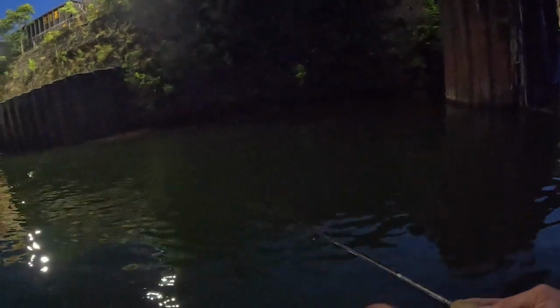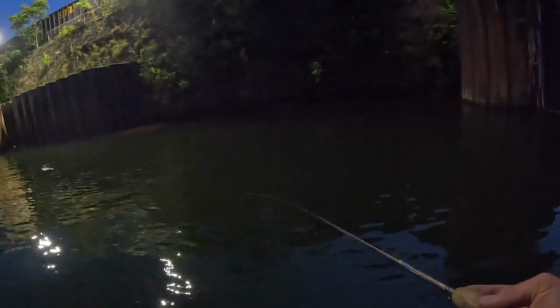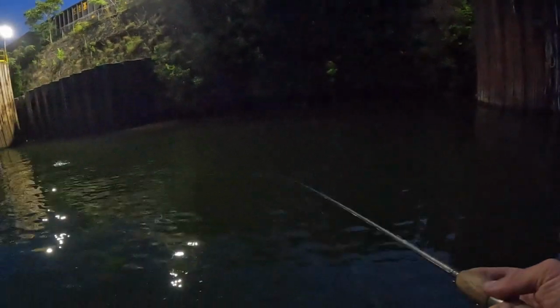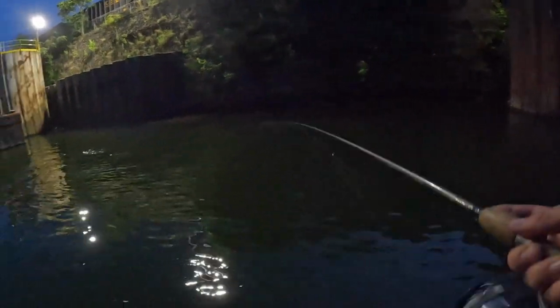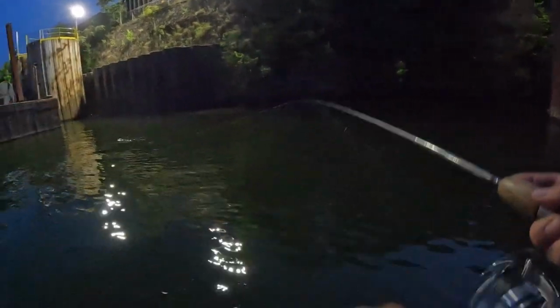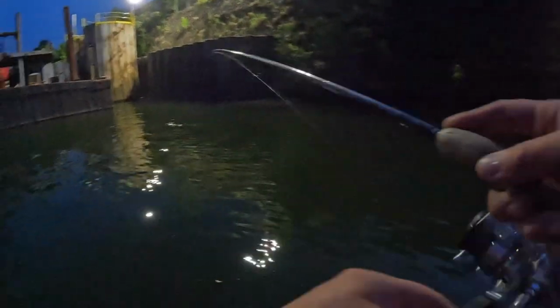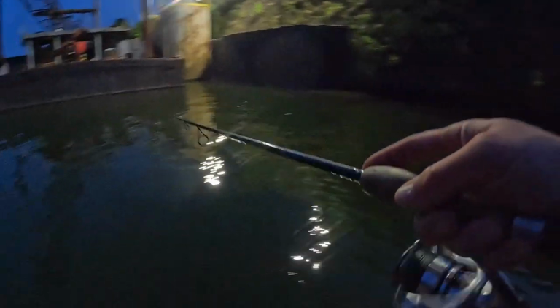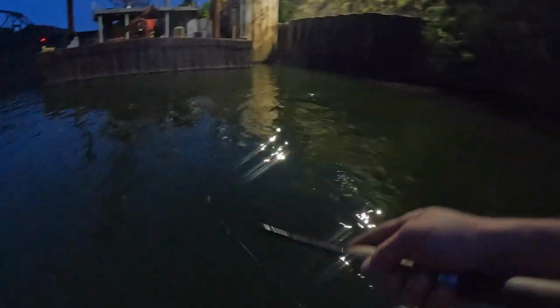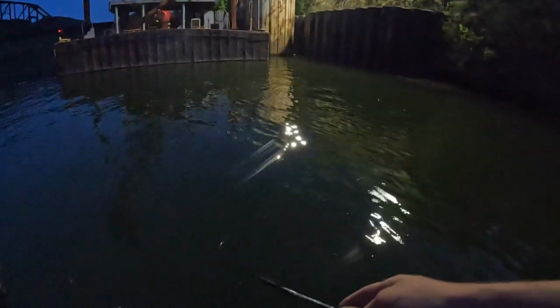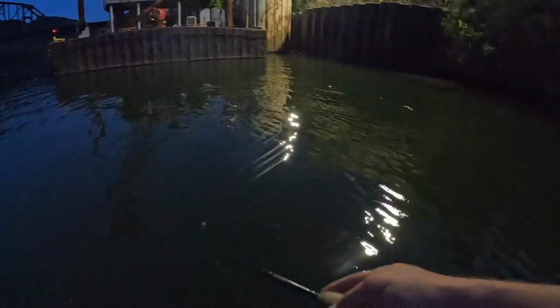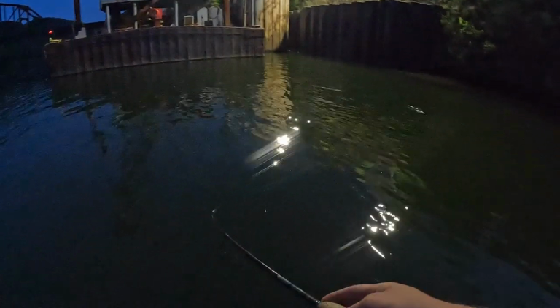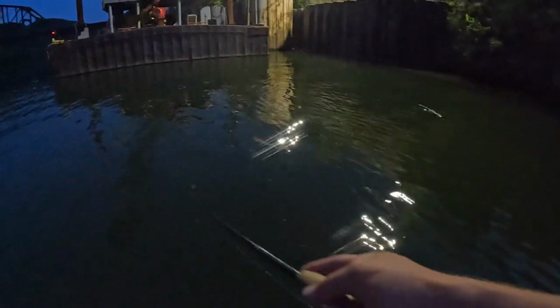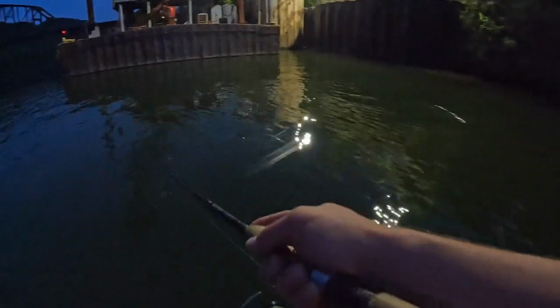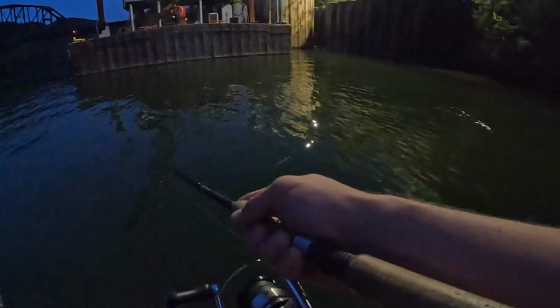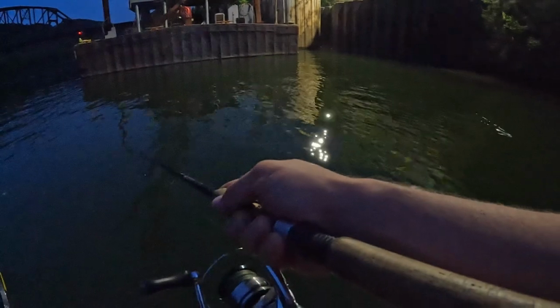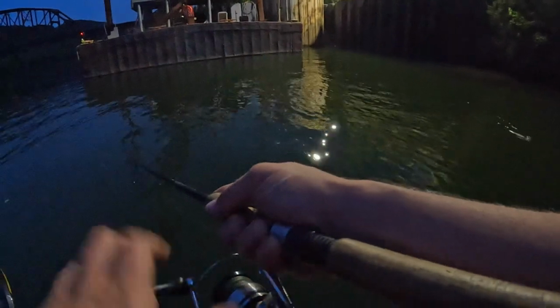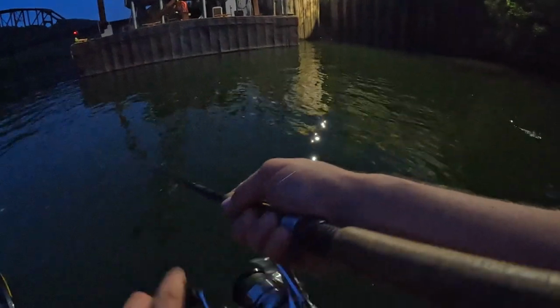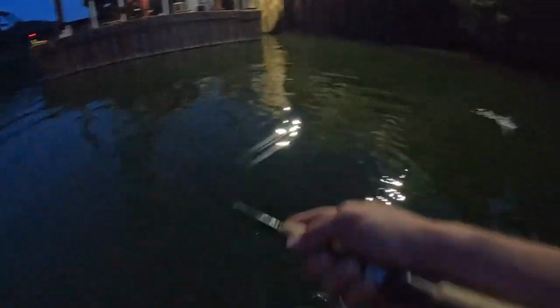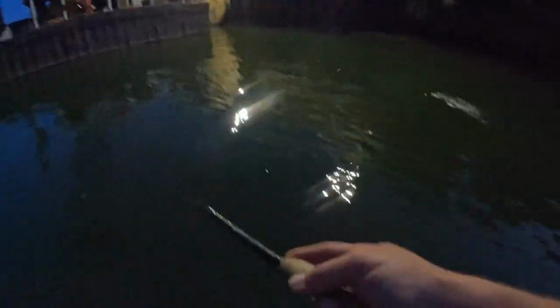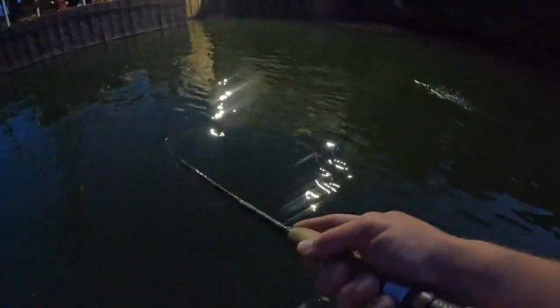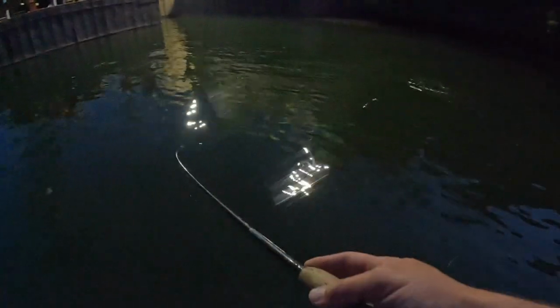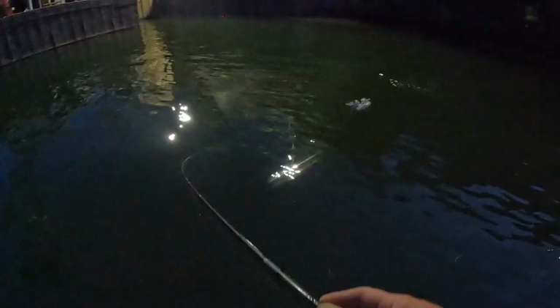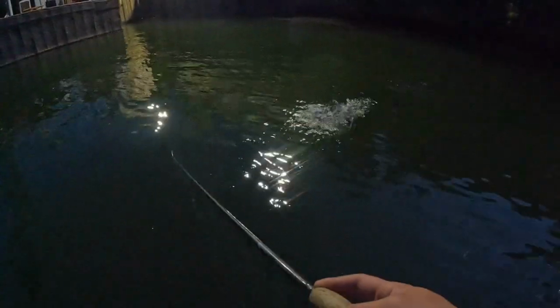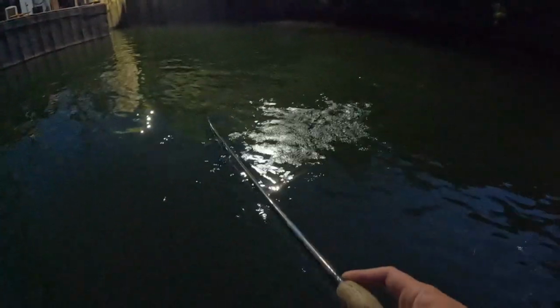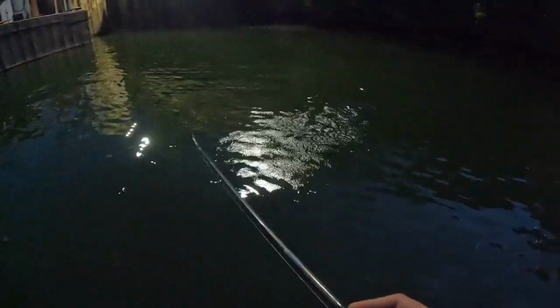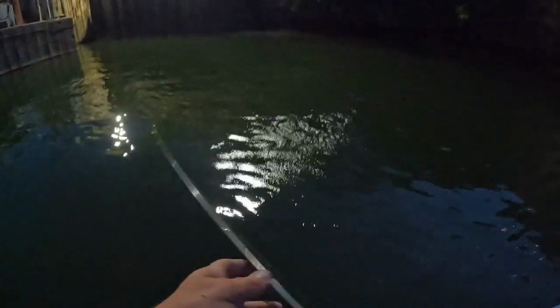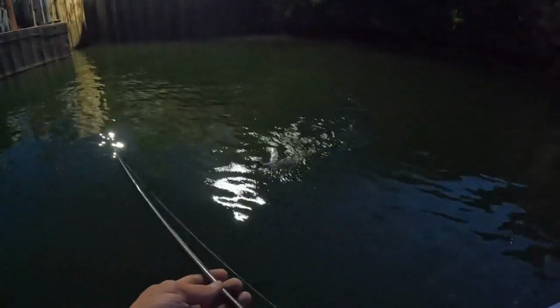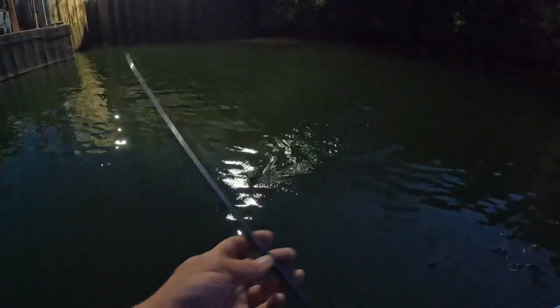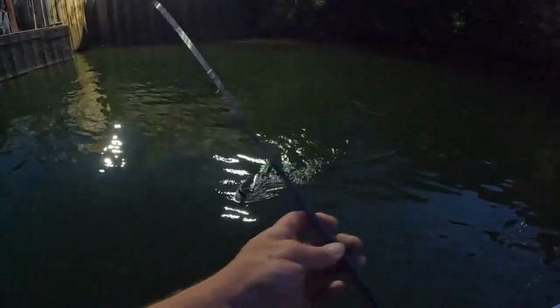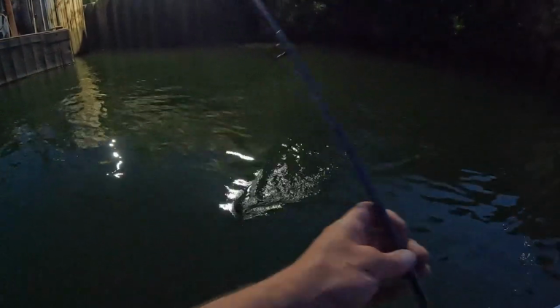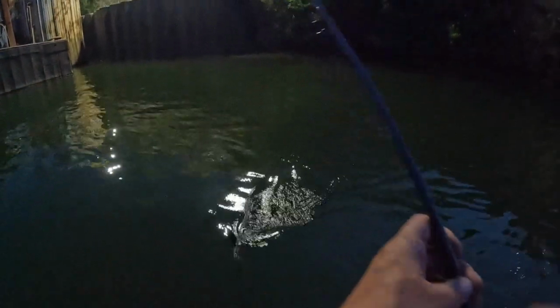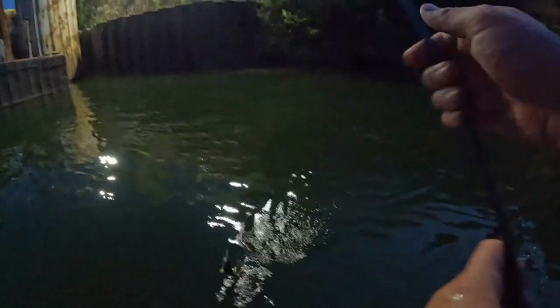It's tiny. What is it? Oh, there's another one chasing him. There's two more chasing him. Oh my God, there's like seven little bass!